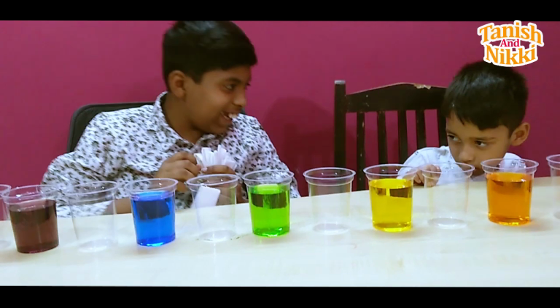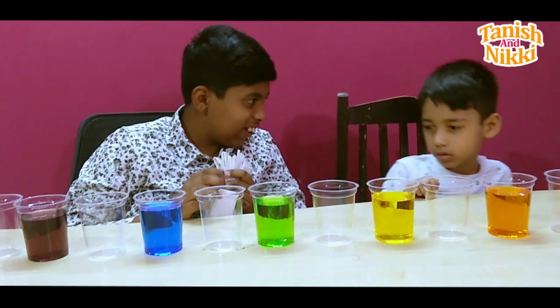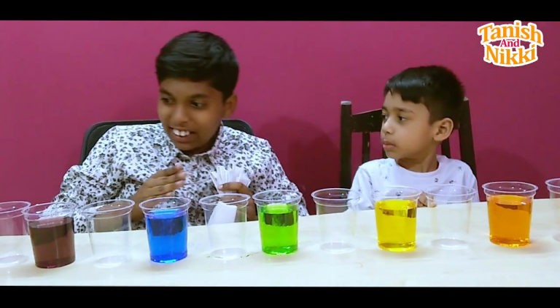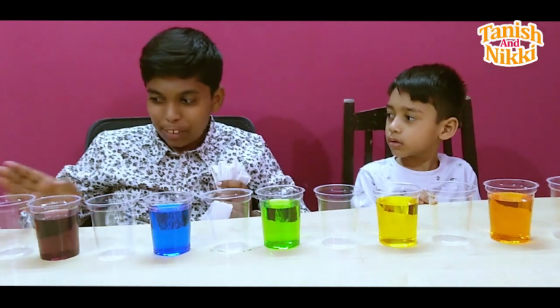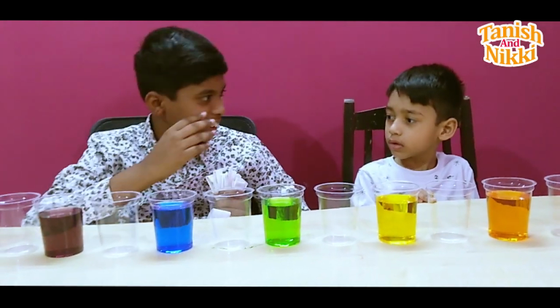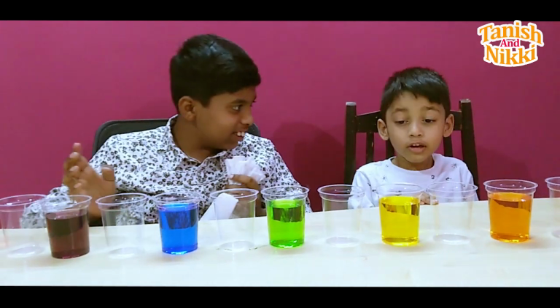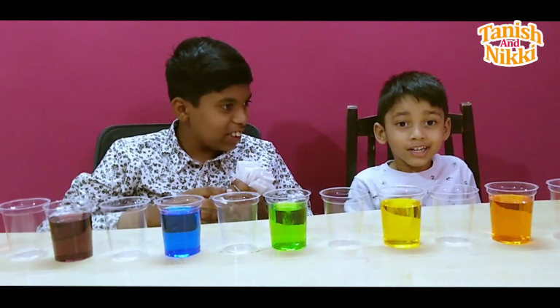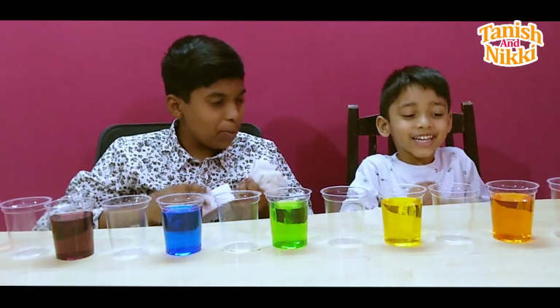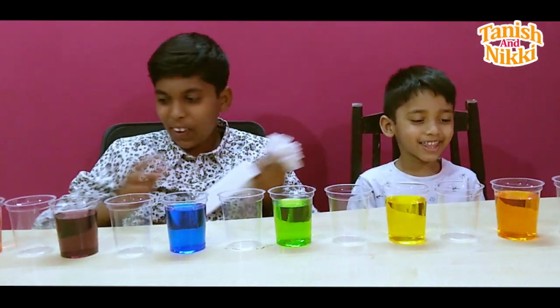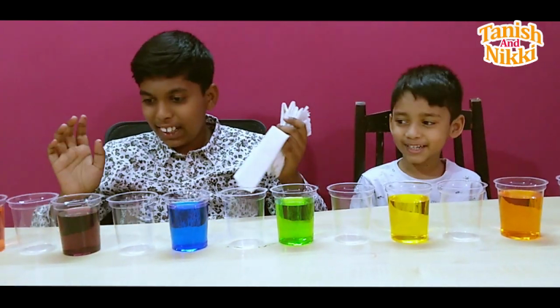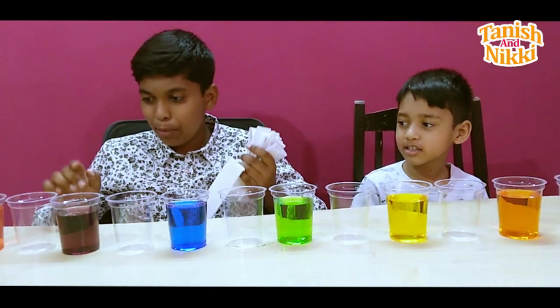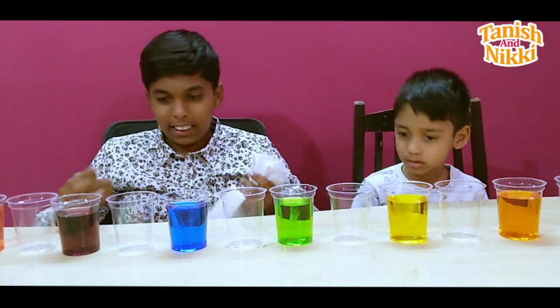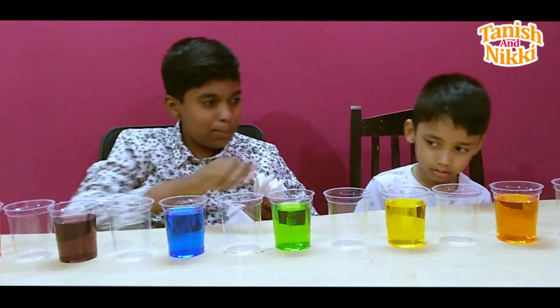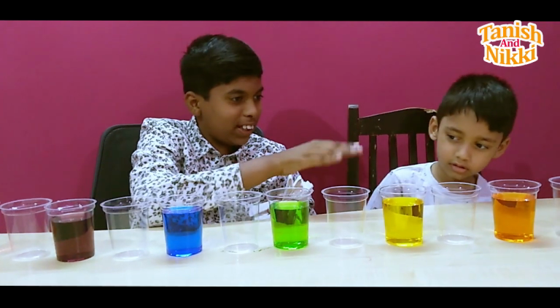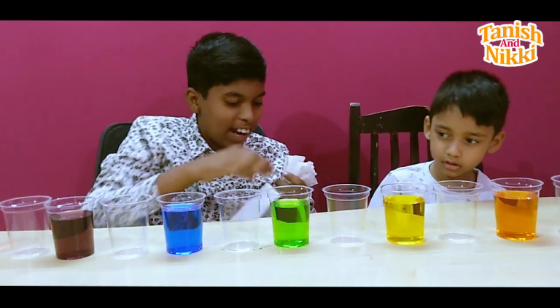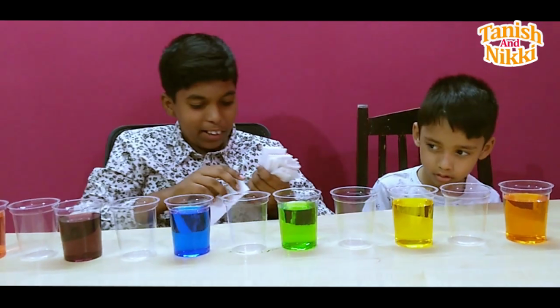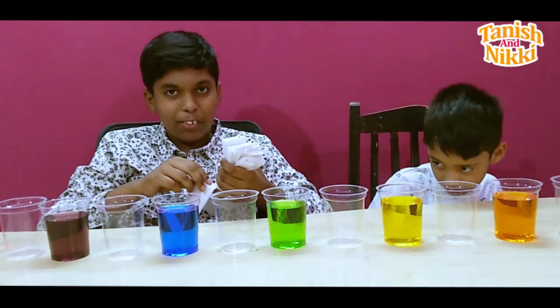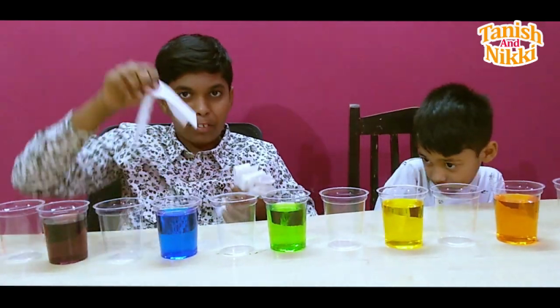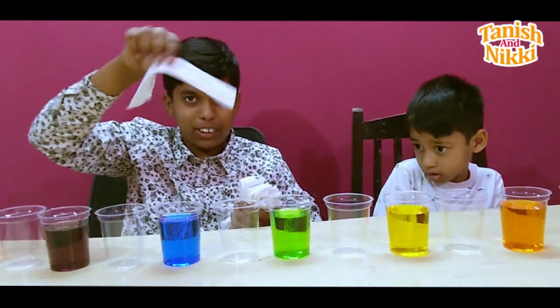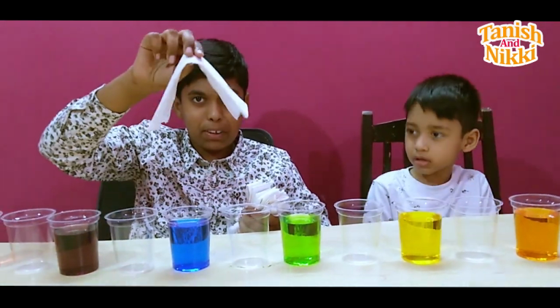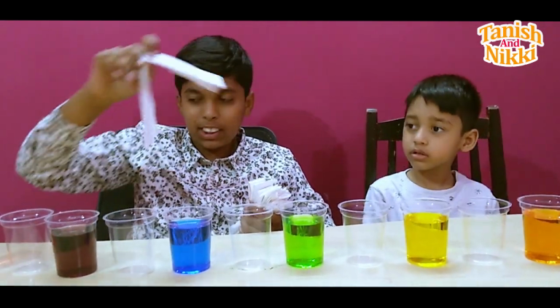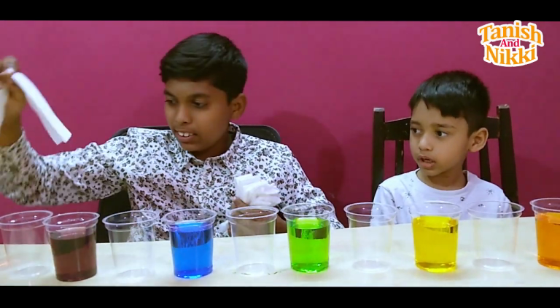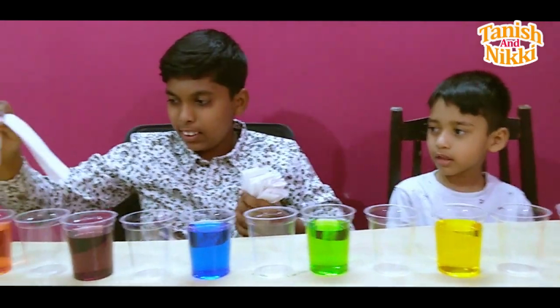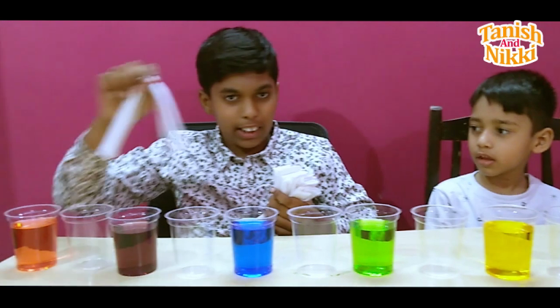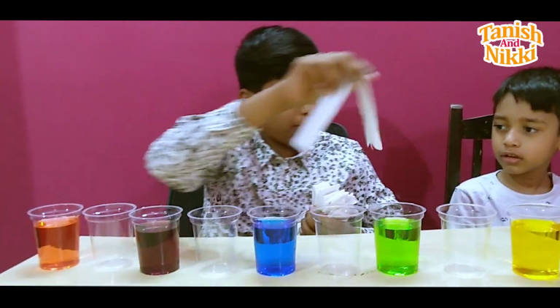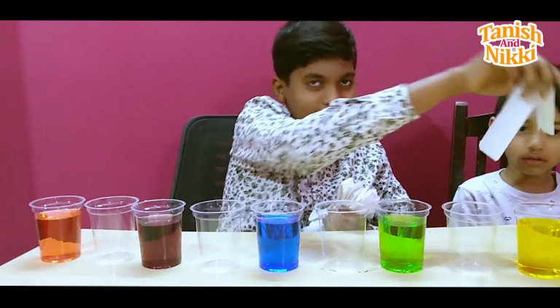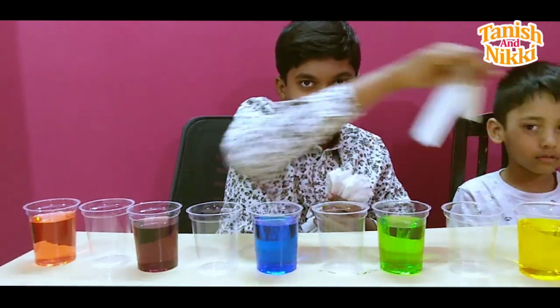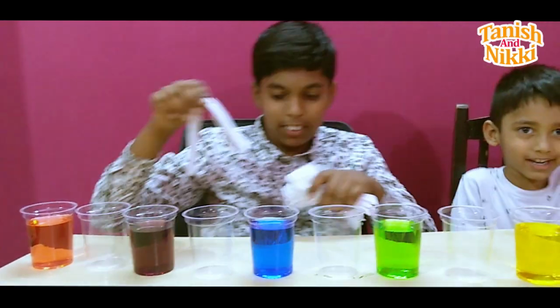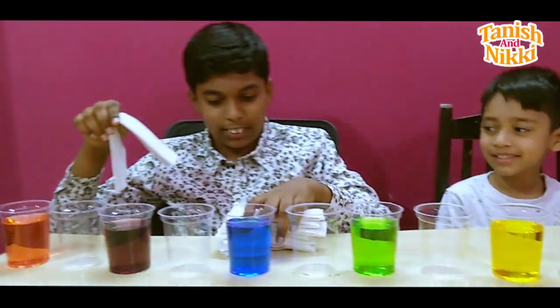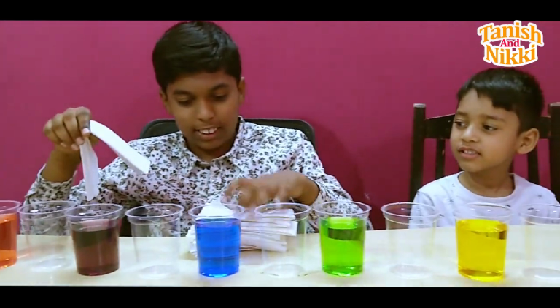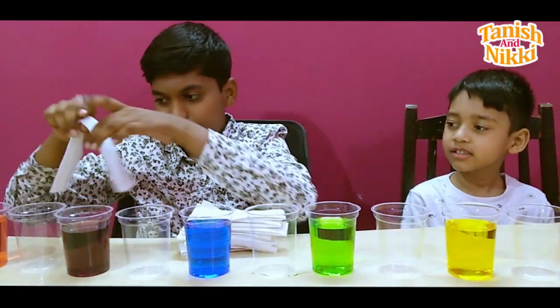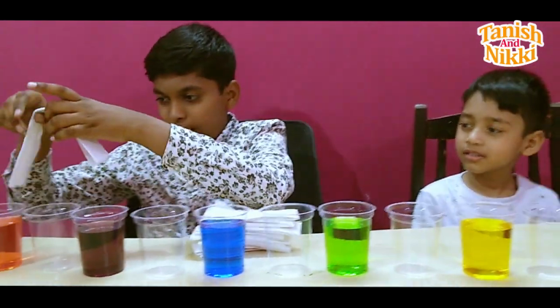Okay, all the colors are finished. Yes, we put all the colors in and we put the glasses in between. Now we have to put the paper towels inside all of these glasses. Okay, so let's get started.